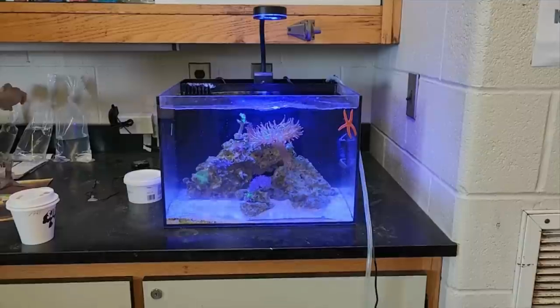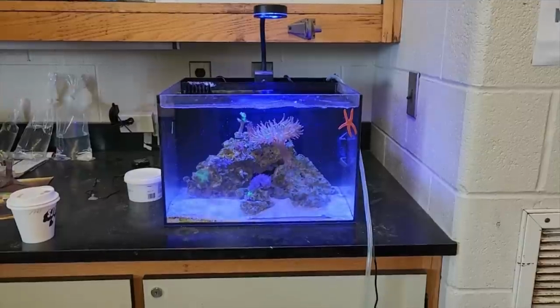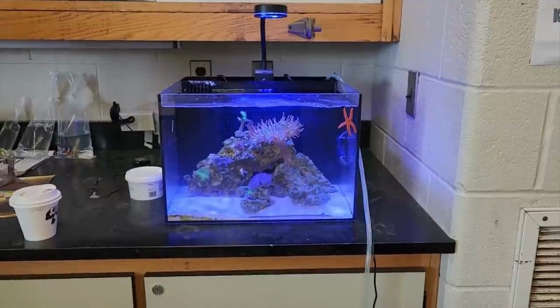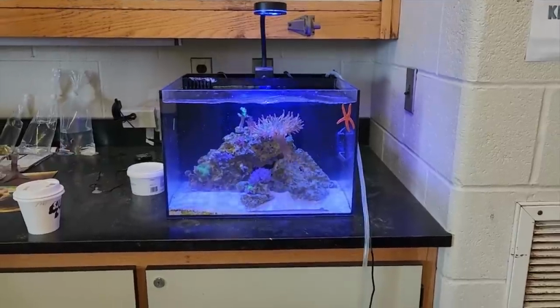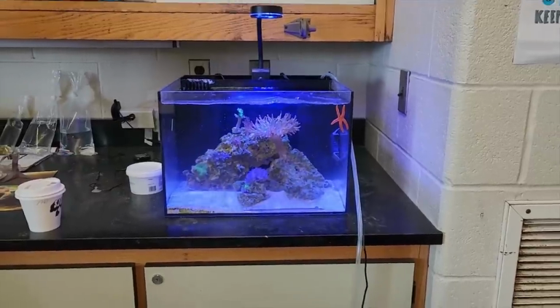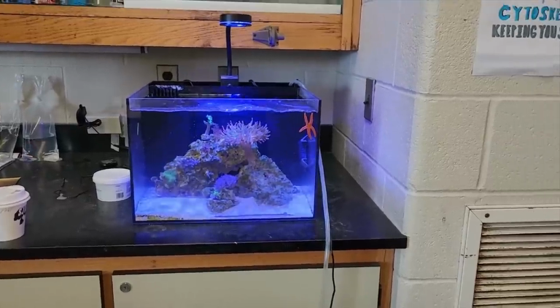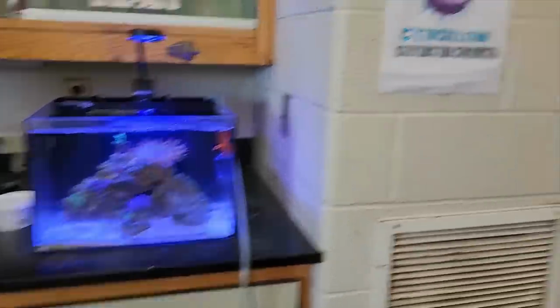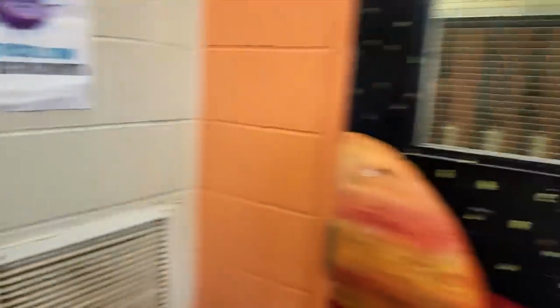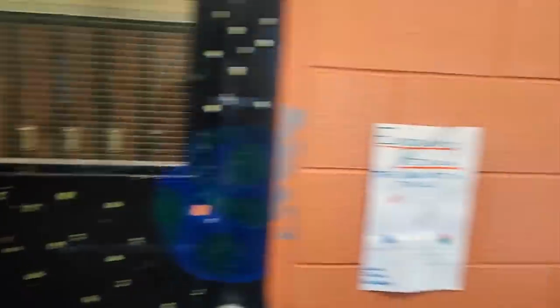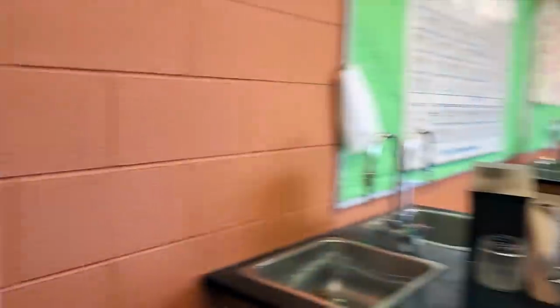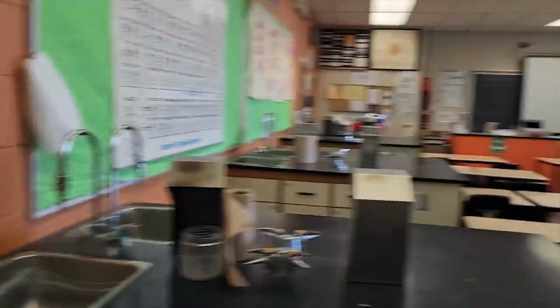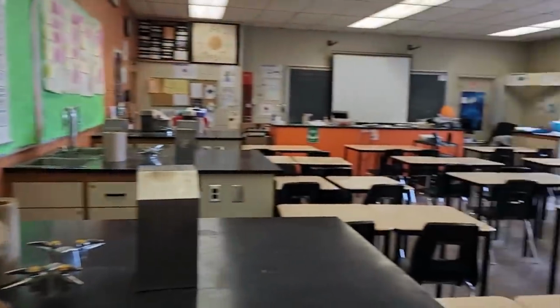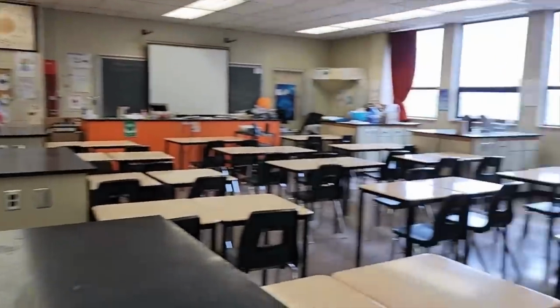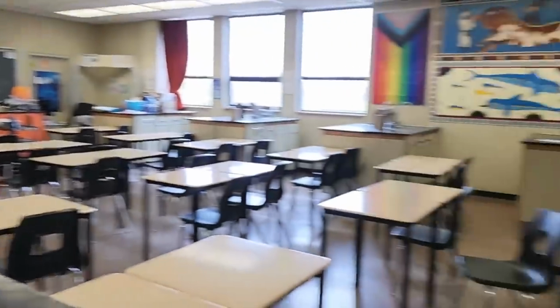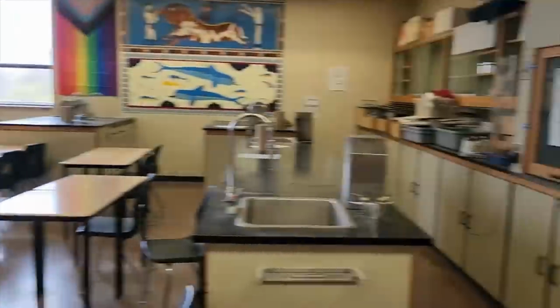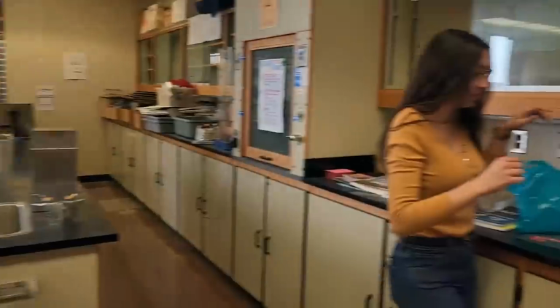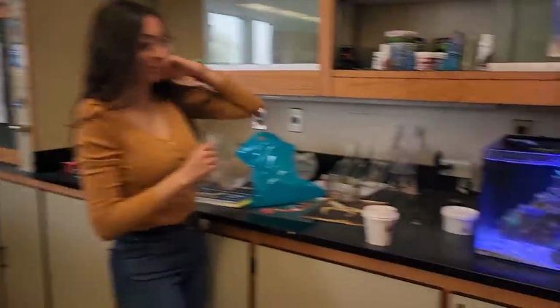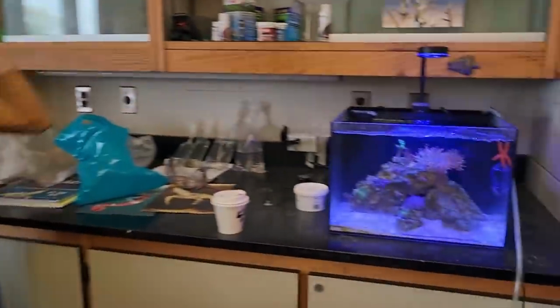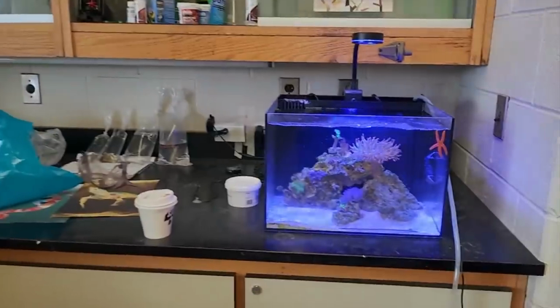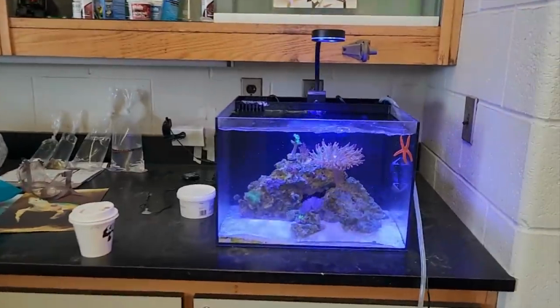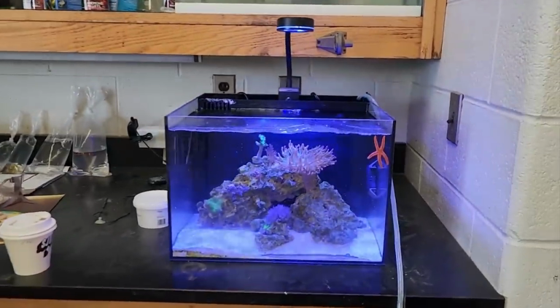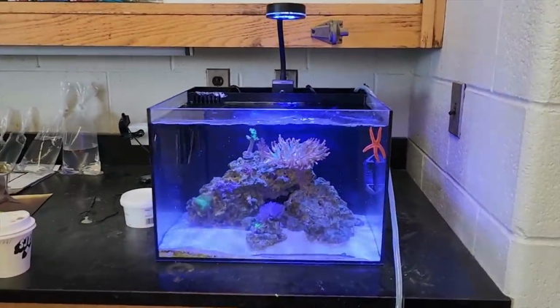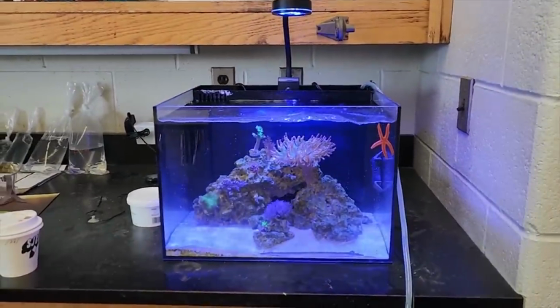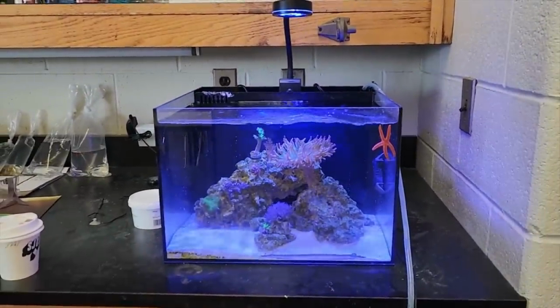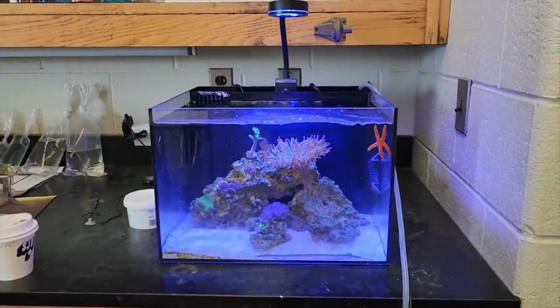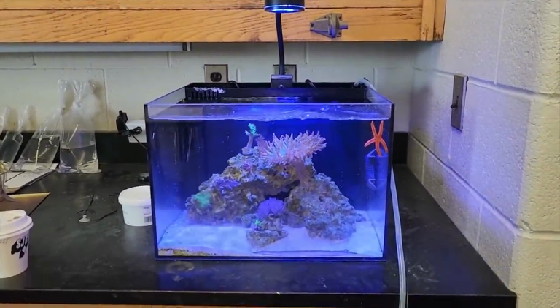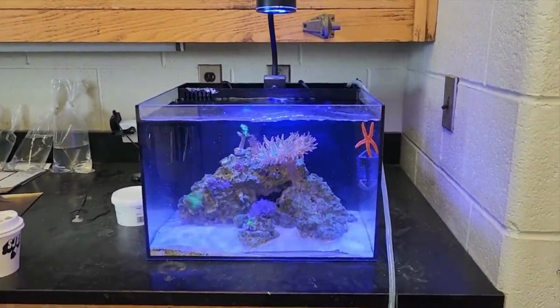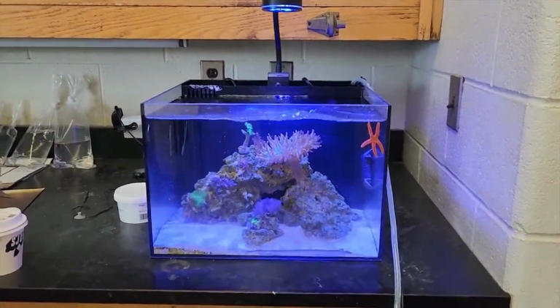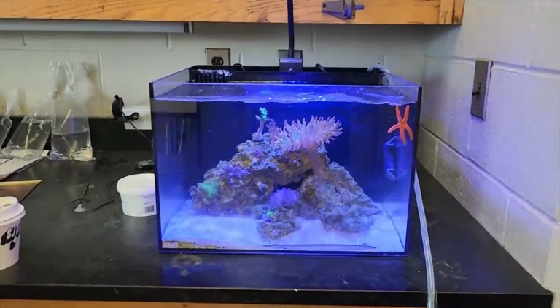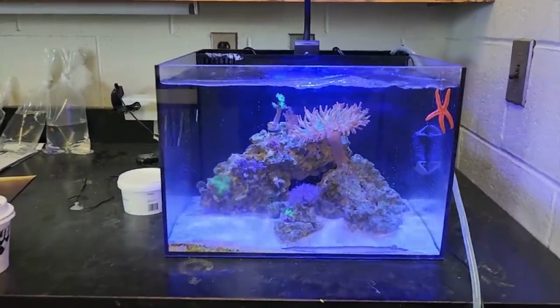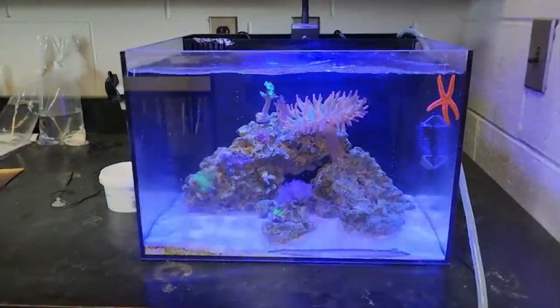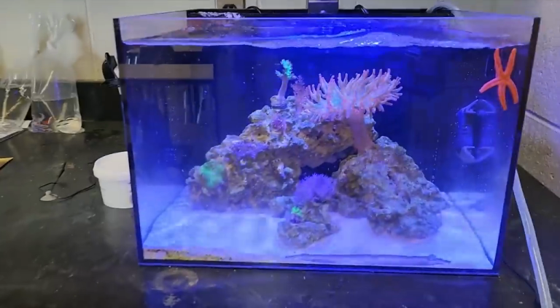What is going on my reefing fam? Mark here. This is FragboxTV. We are back in school. If you're new to the channel, welcome back. We donated this Reef Casa Studio 12 Gallon to Harvard Collegiate in Toronto, and it's doing really well.